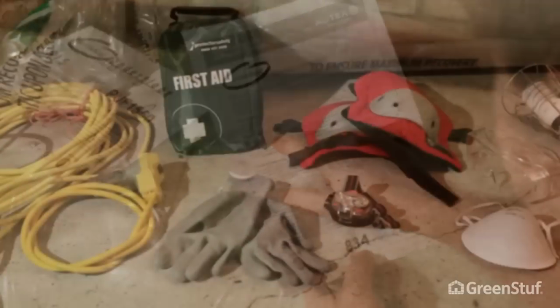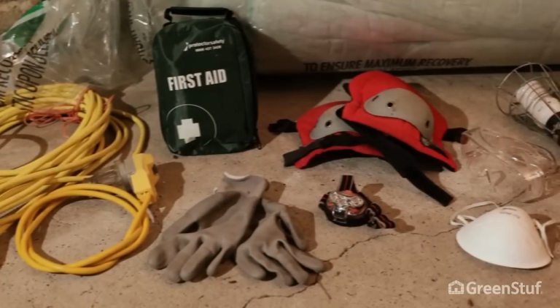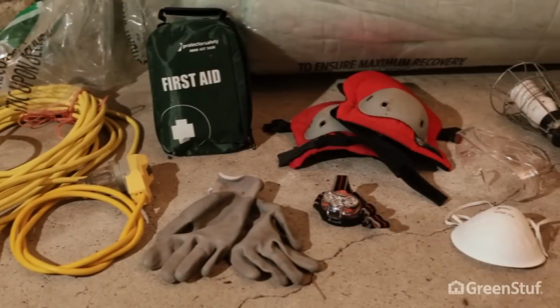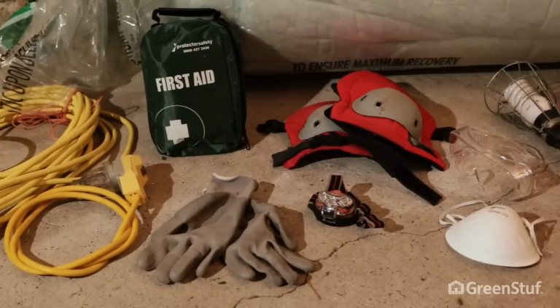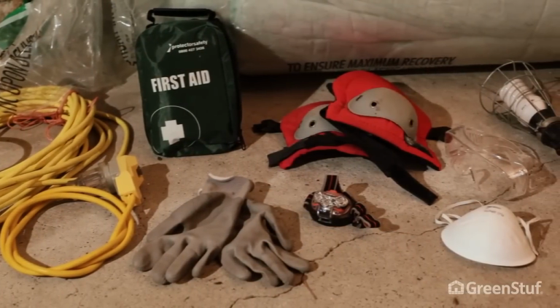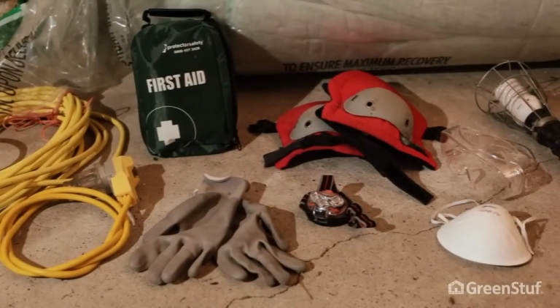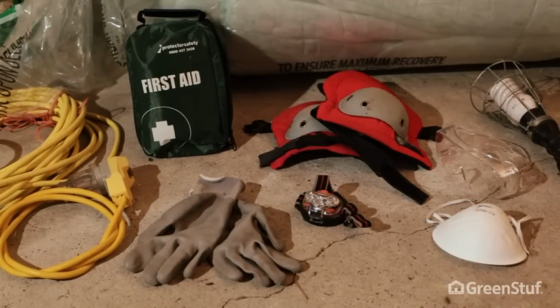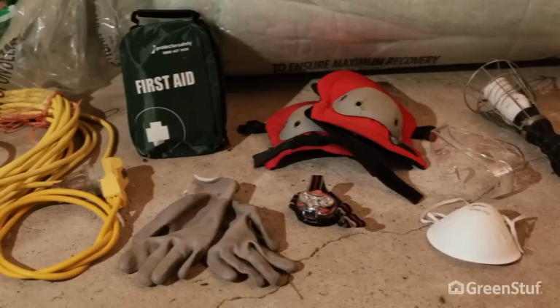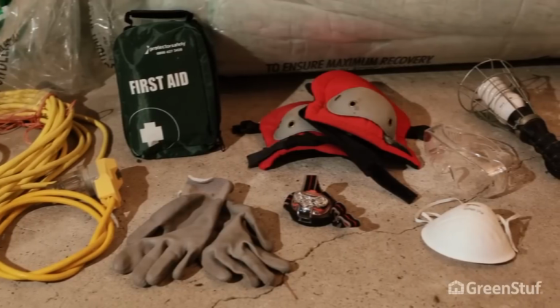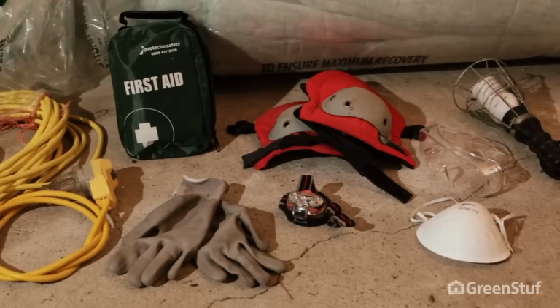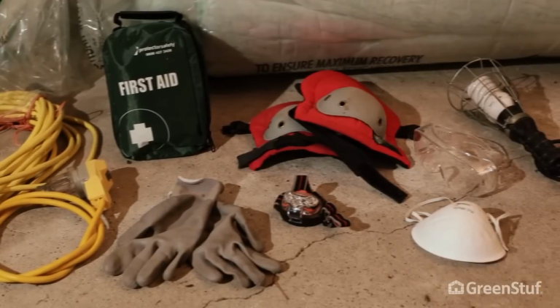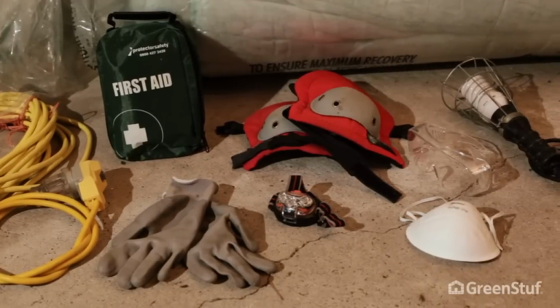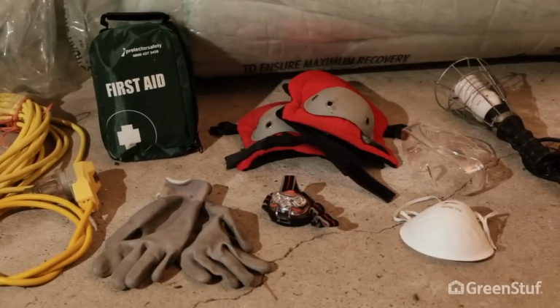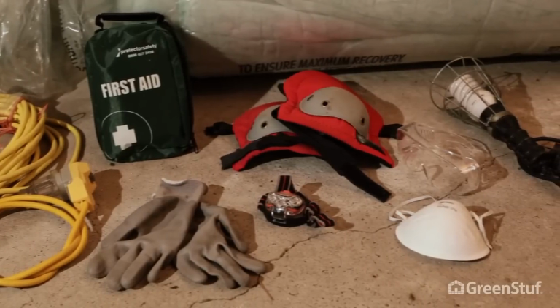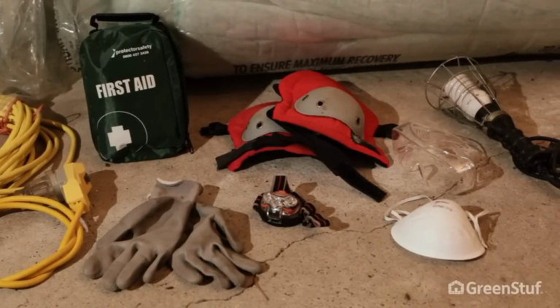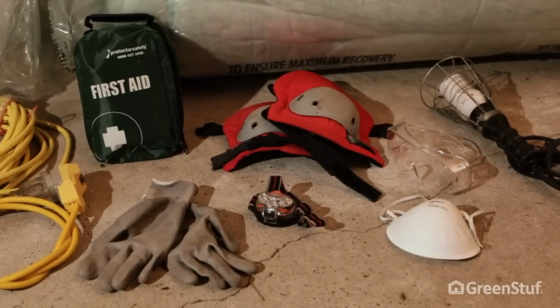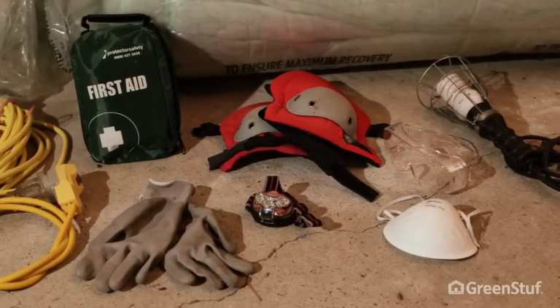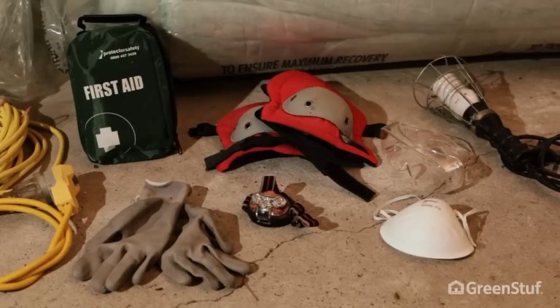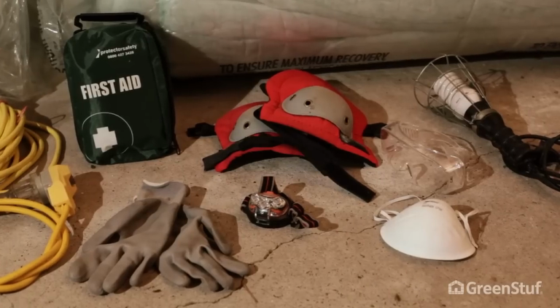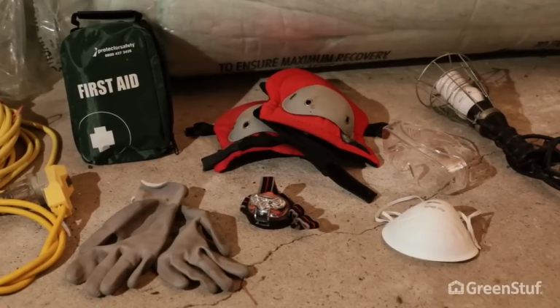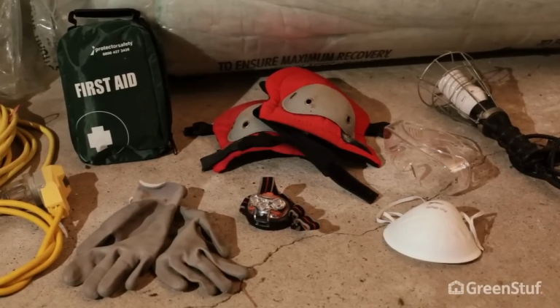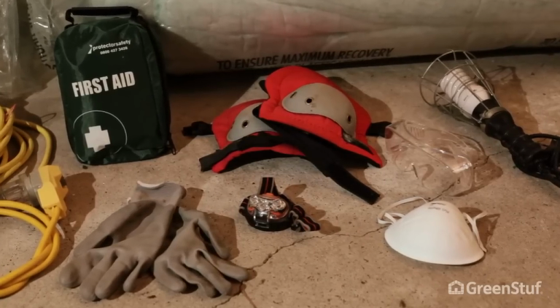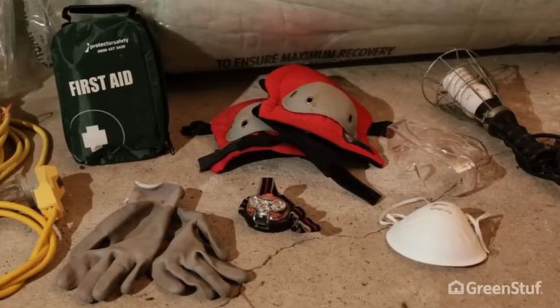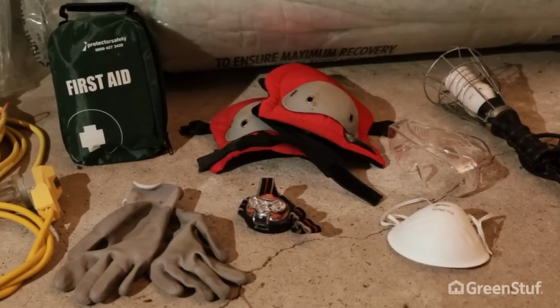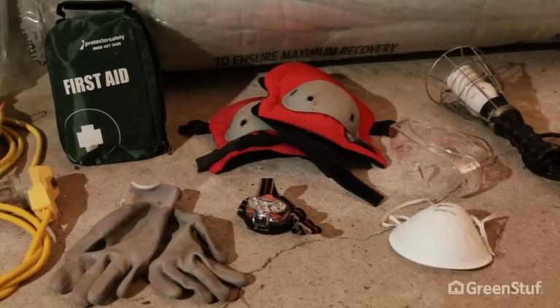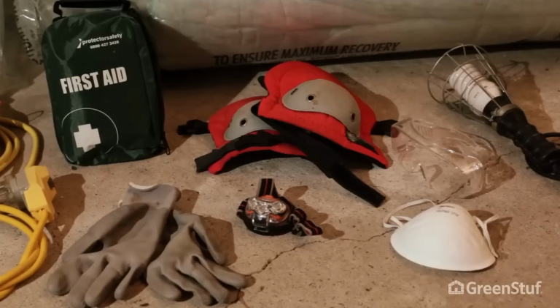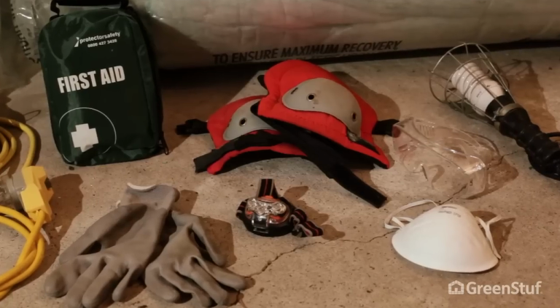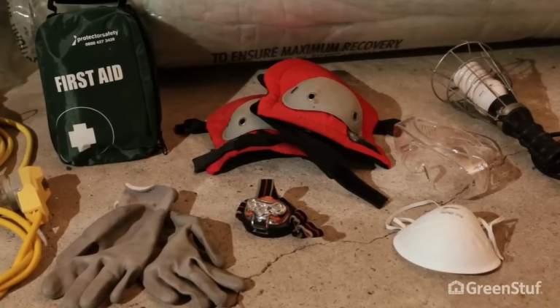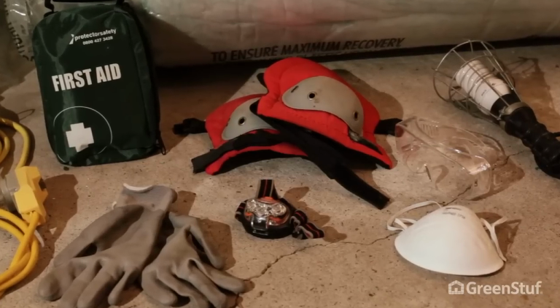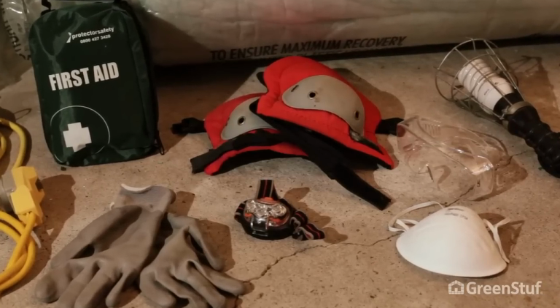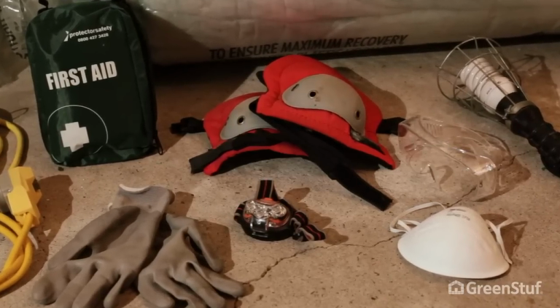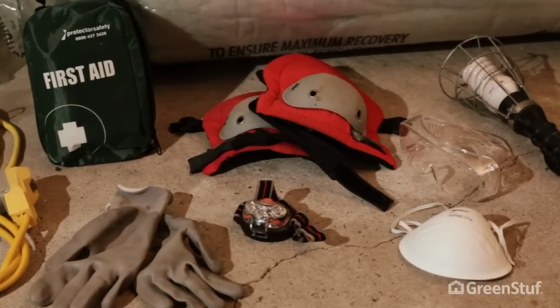Safety is important in order to do the job right, so check you have the appropriate gear before you need it. You should have a first aid kit on site, knee pads and gloves, dust mask, safety glasses, and adequate lighting.